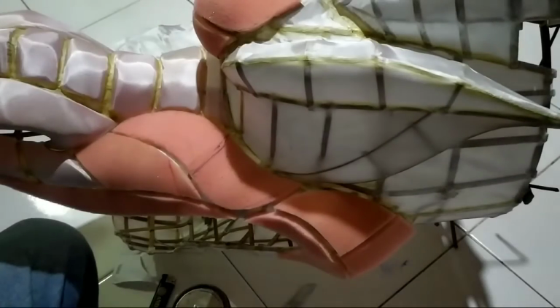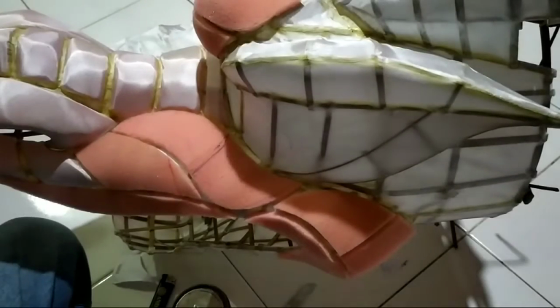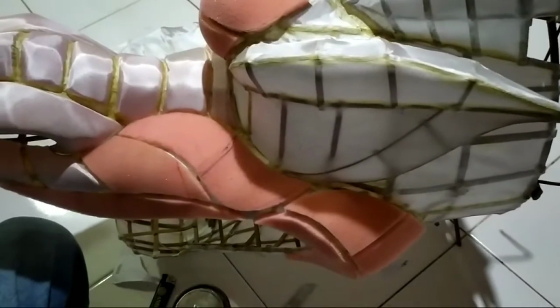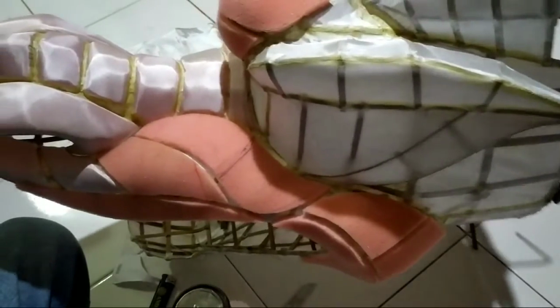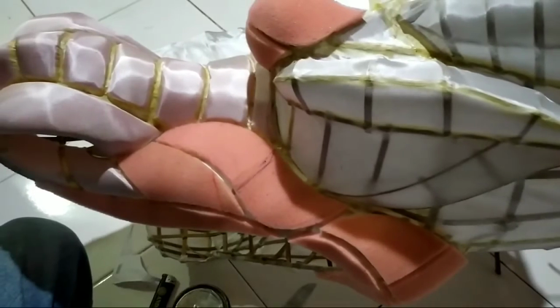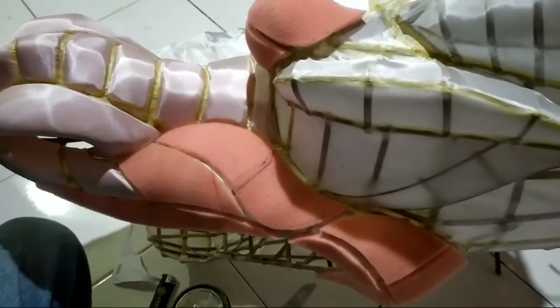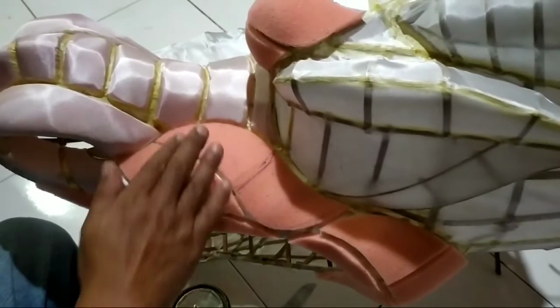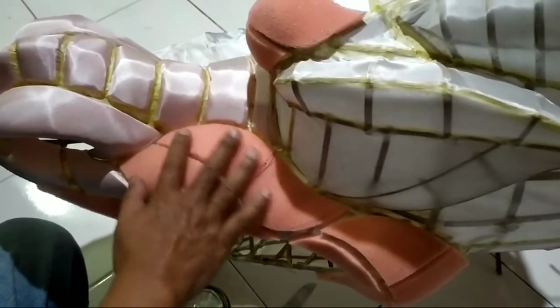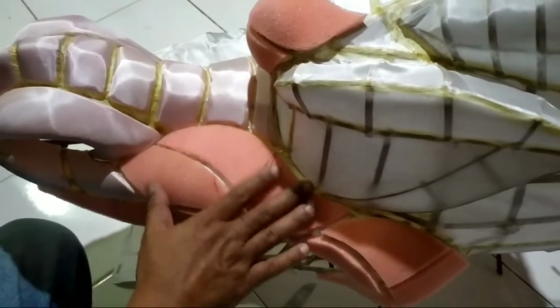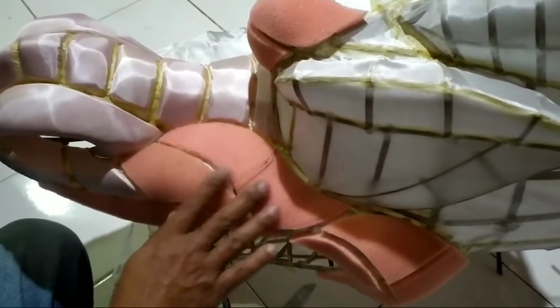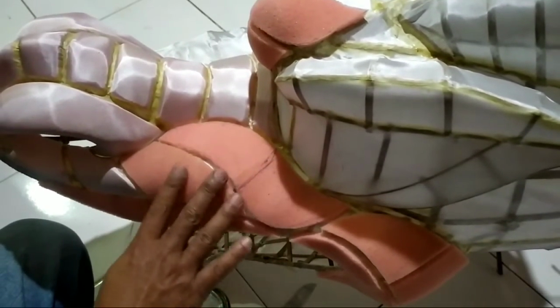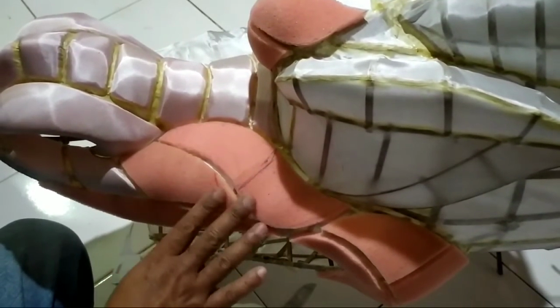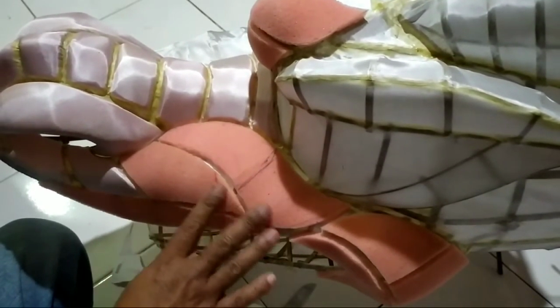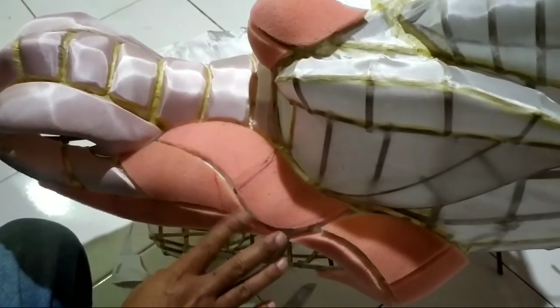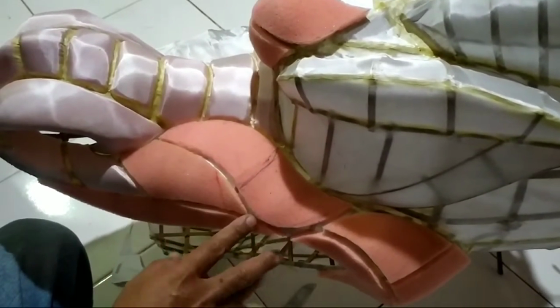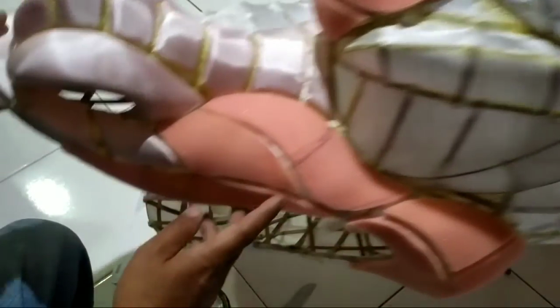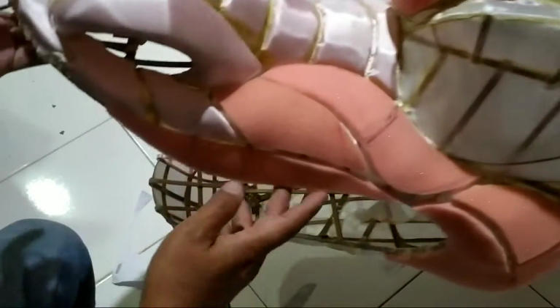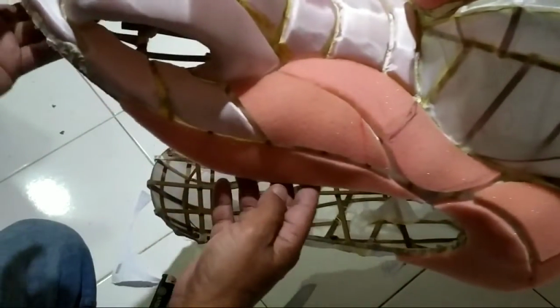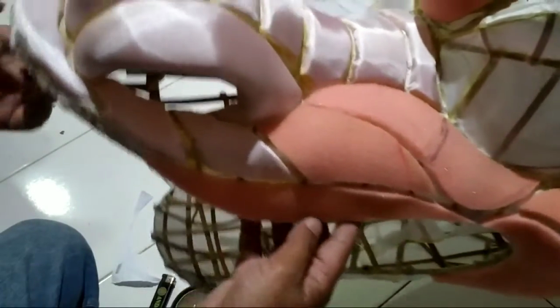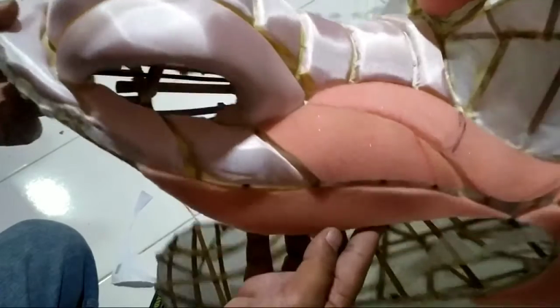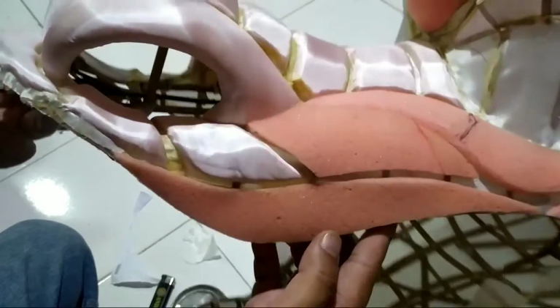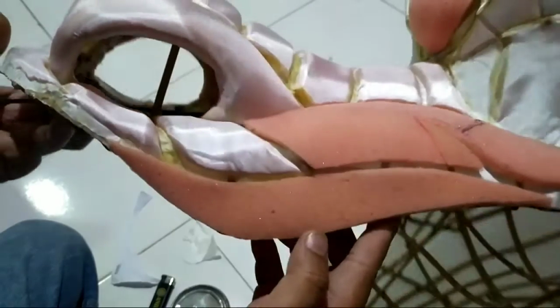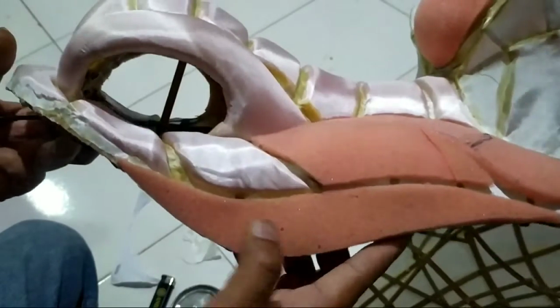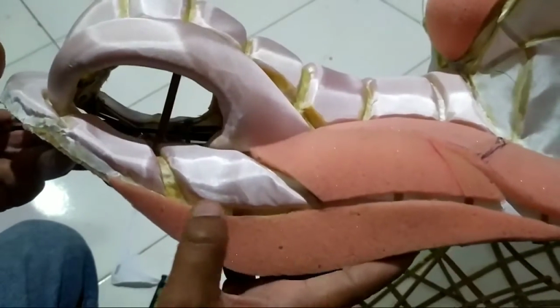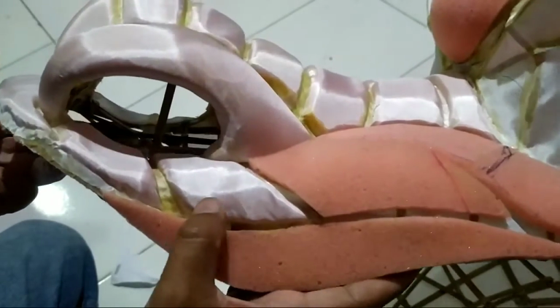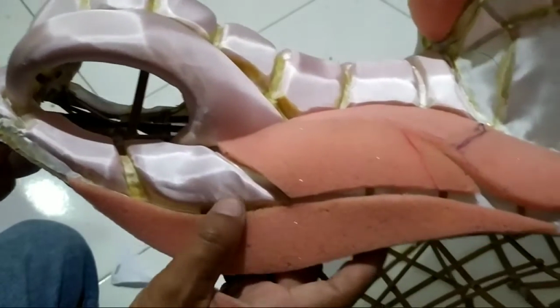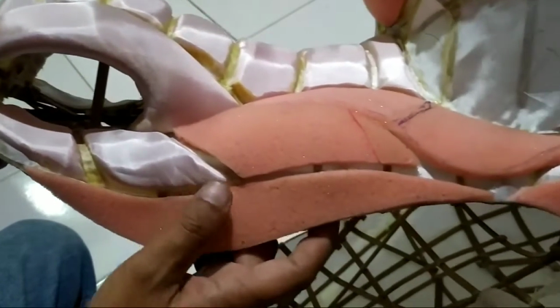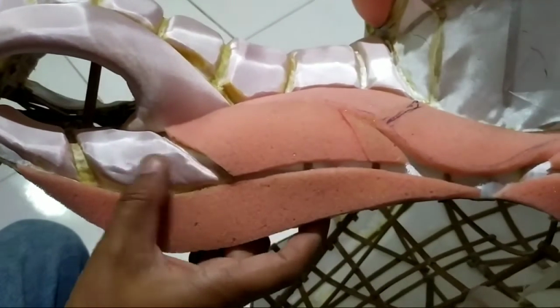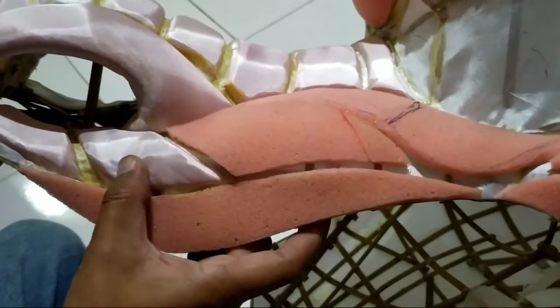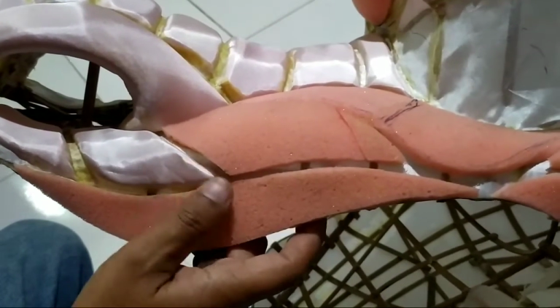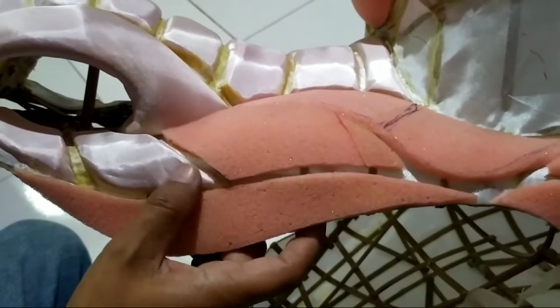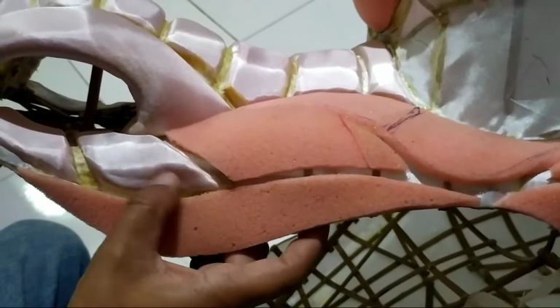Hello Brother semua, jumpa lagi di Kiki Chip Channel. Kali ini kita akan membongkar bagaimana cara menyampul kepala layang-layang naga, agar tidak kerut dan kendor.